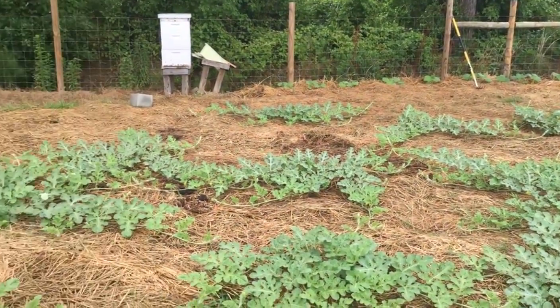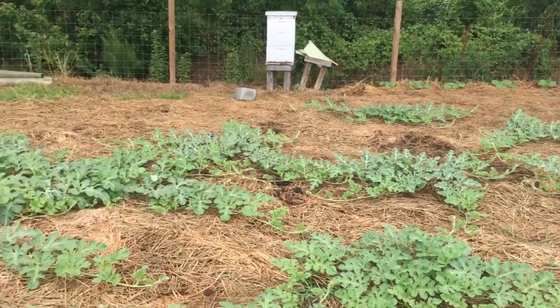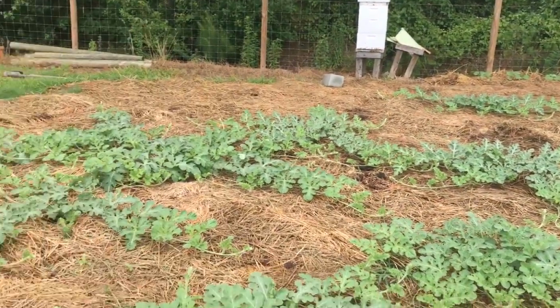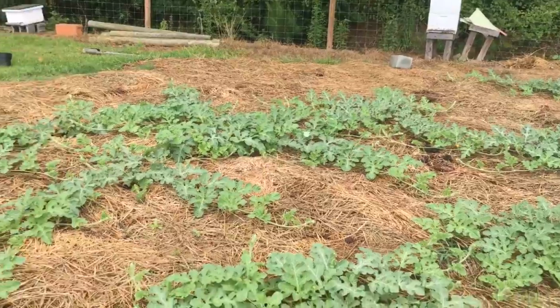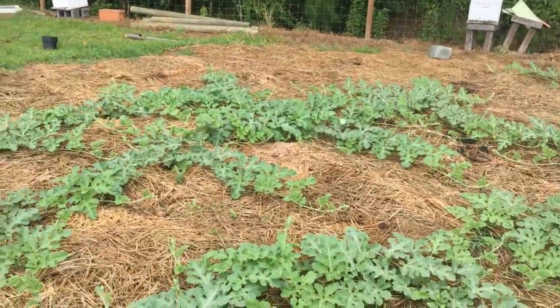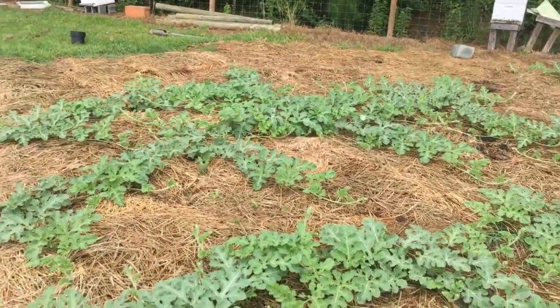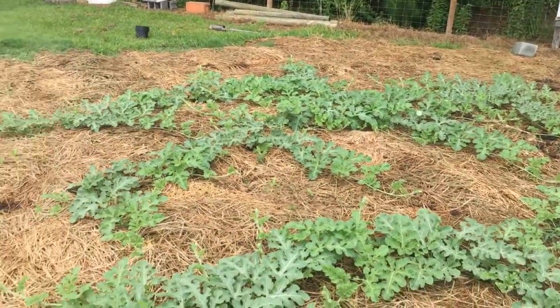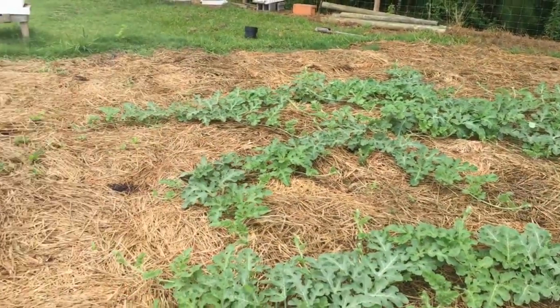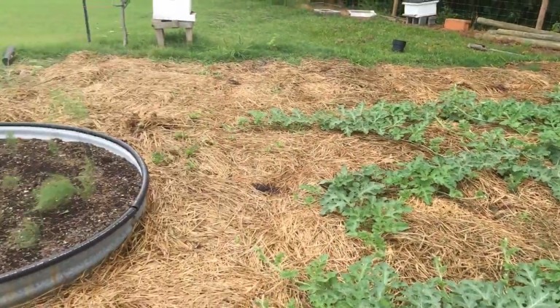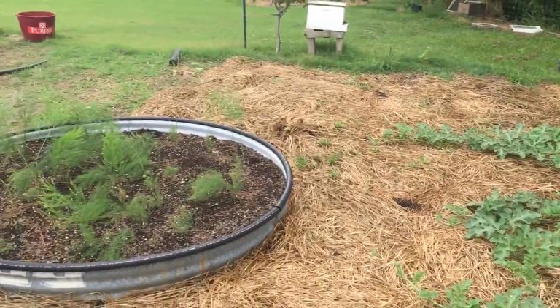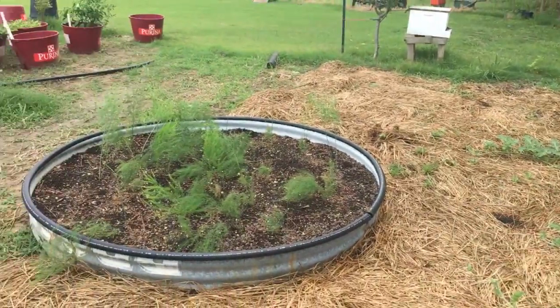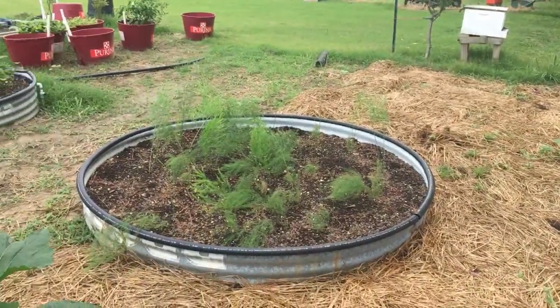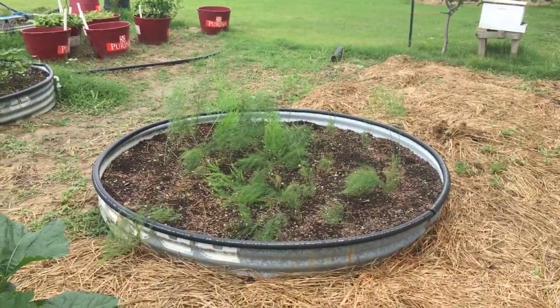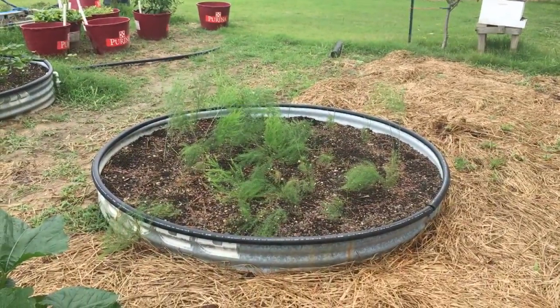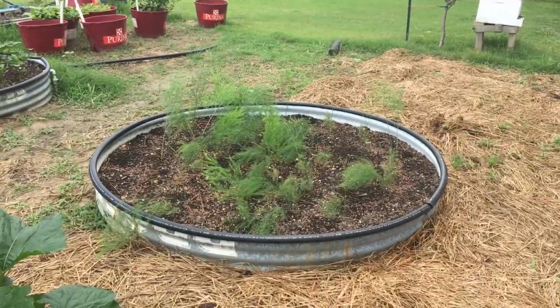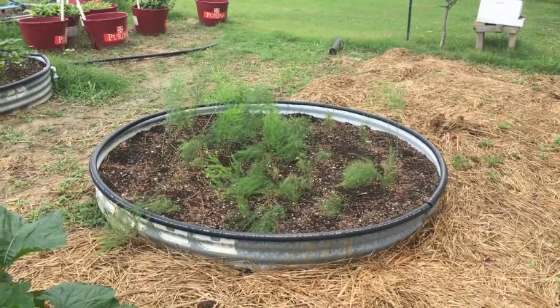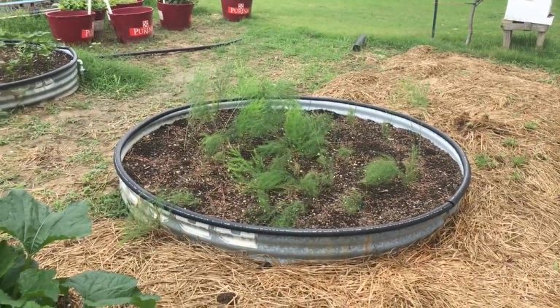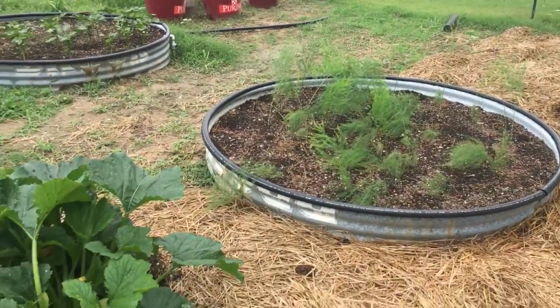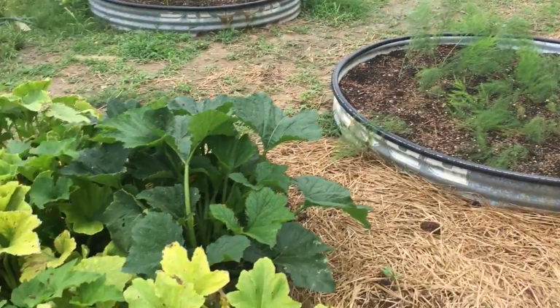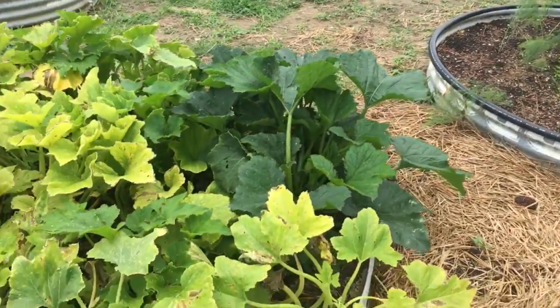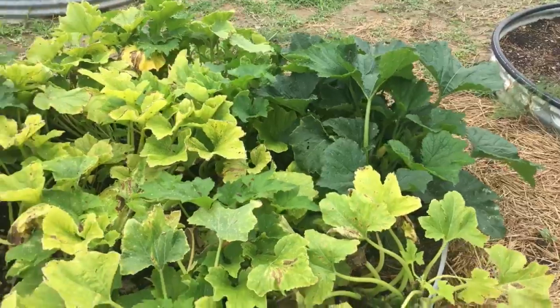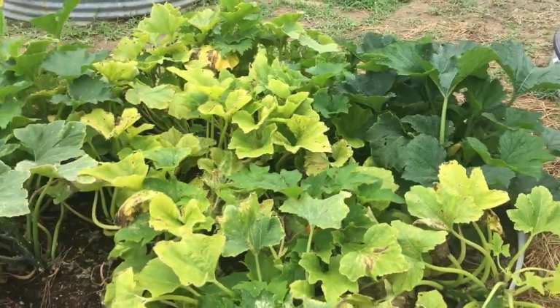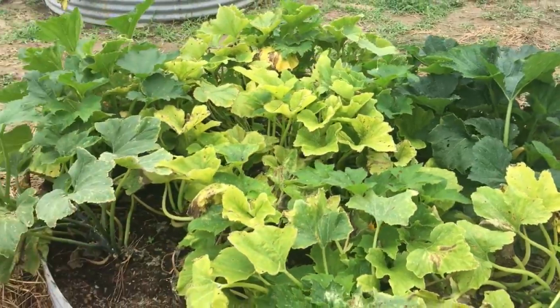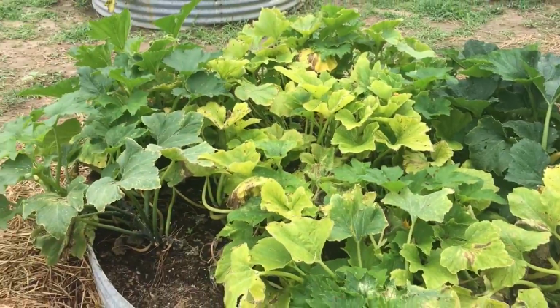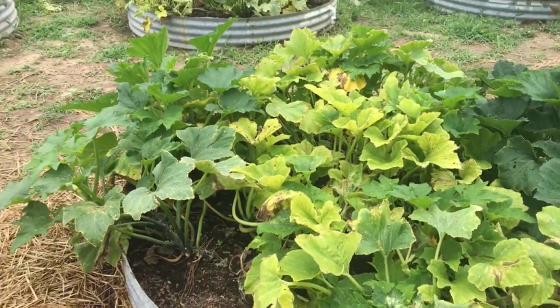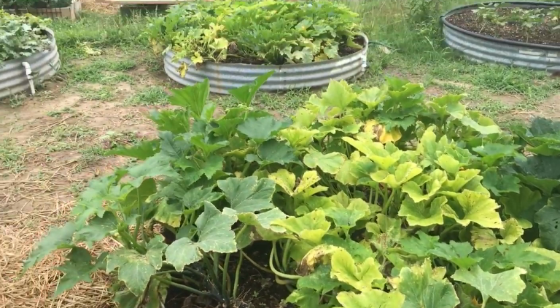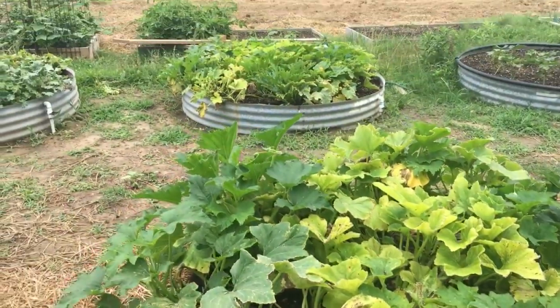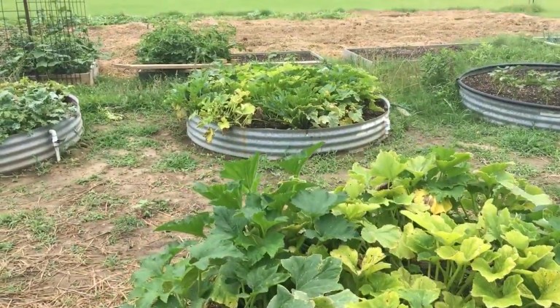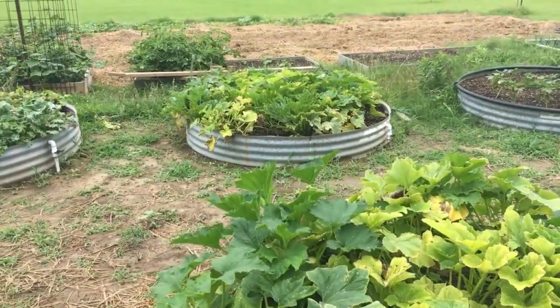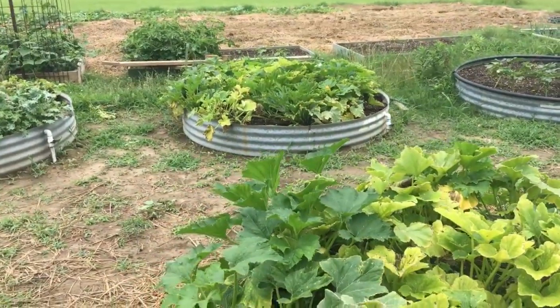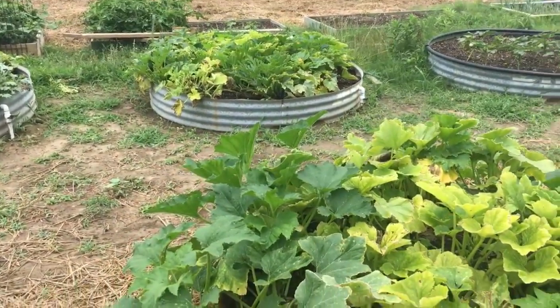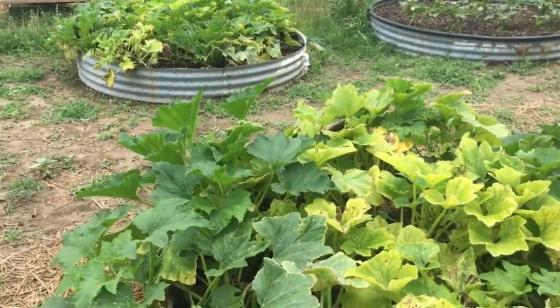Our watermelons are coming up good. Our asparagus is doing good. Our squash plants are not doing the best in the world.